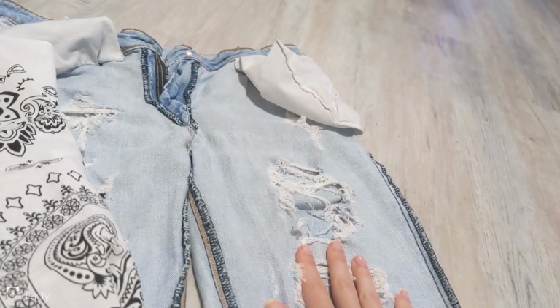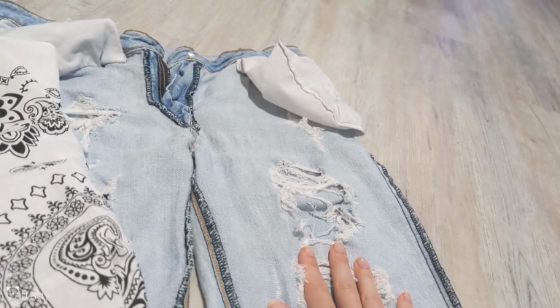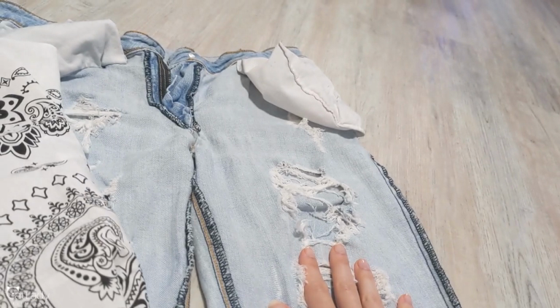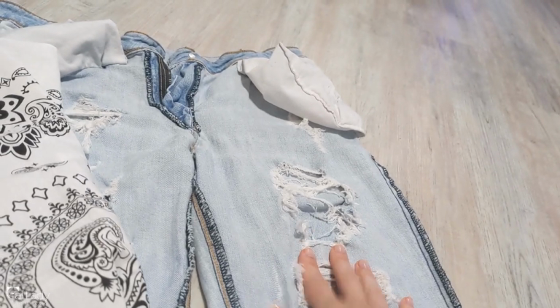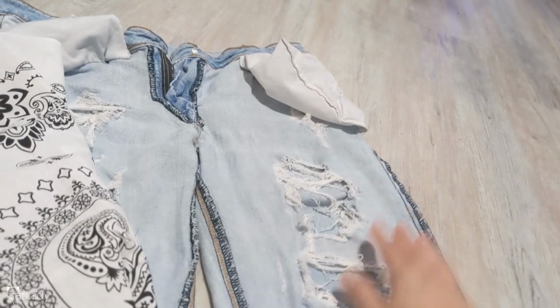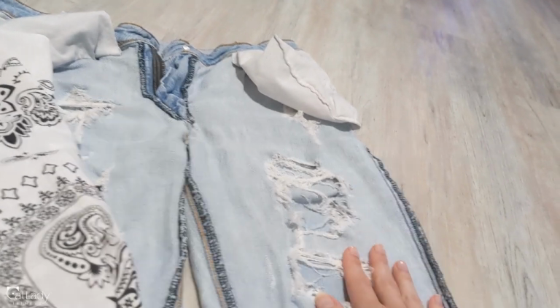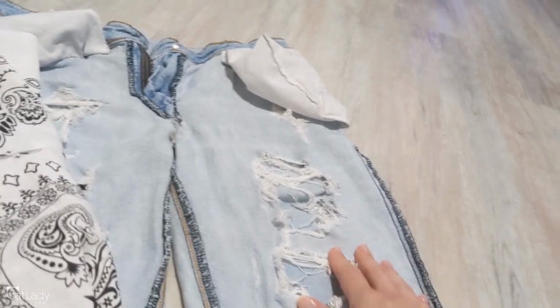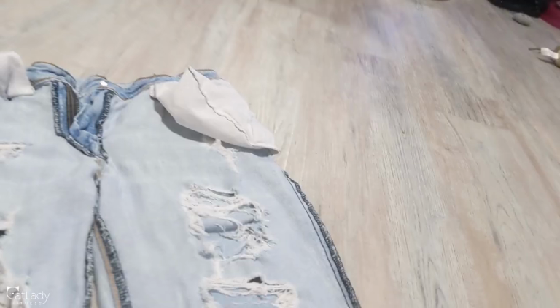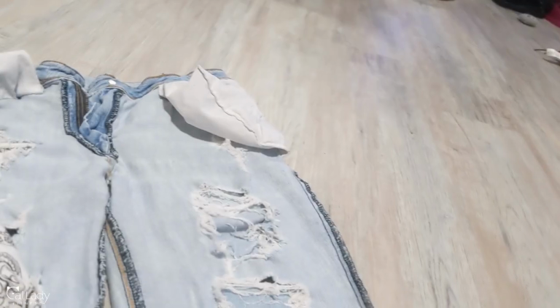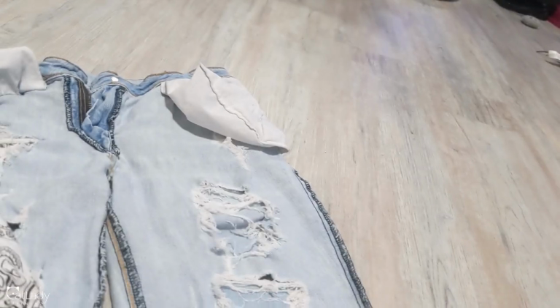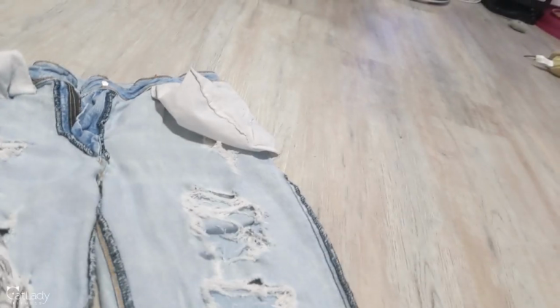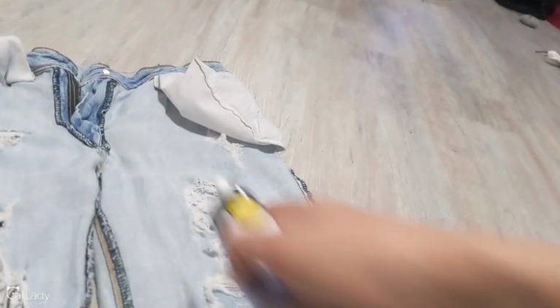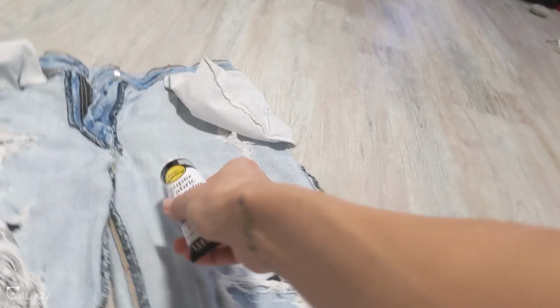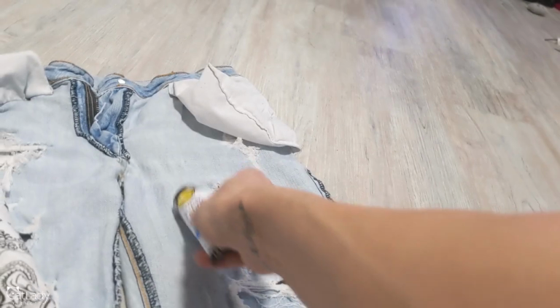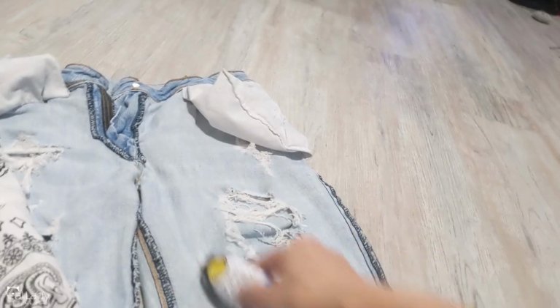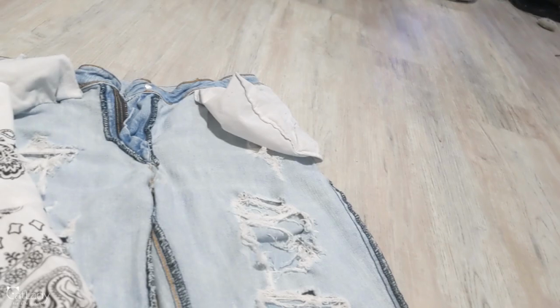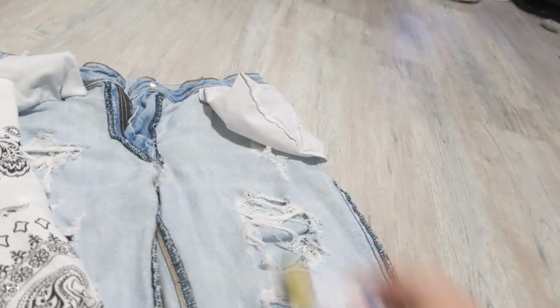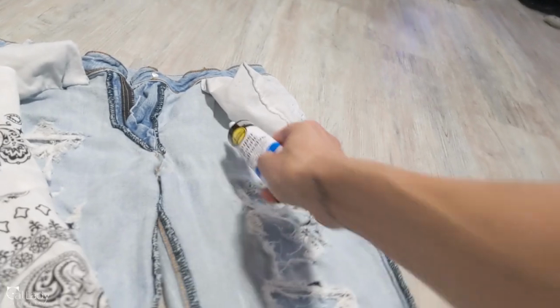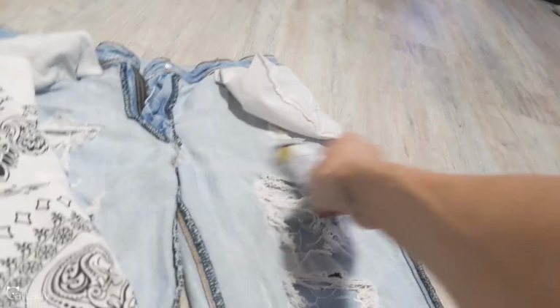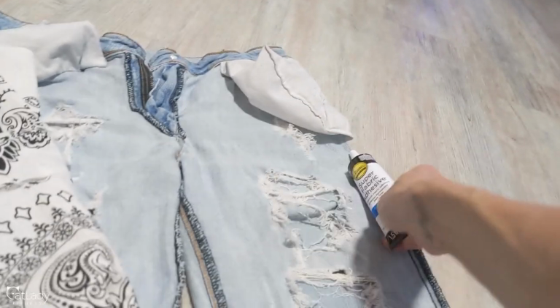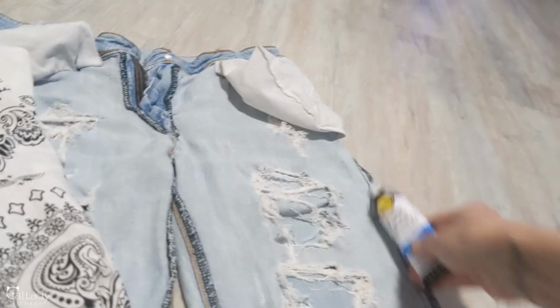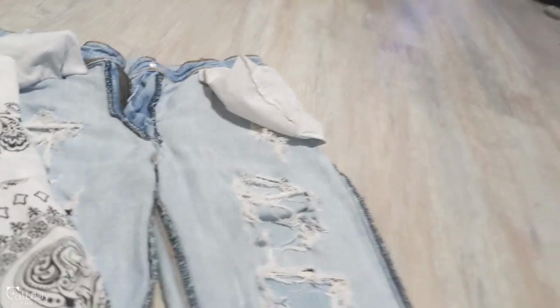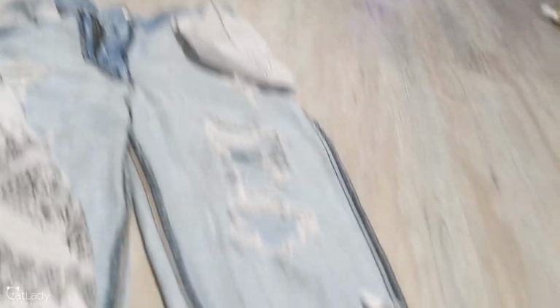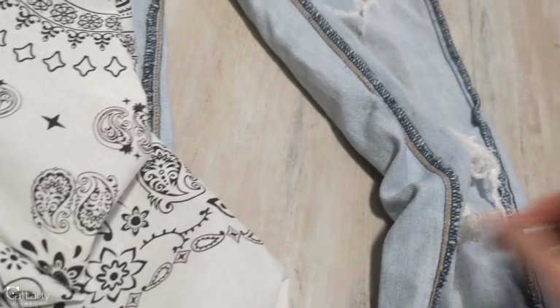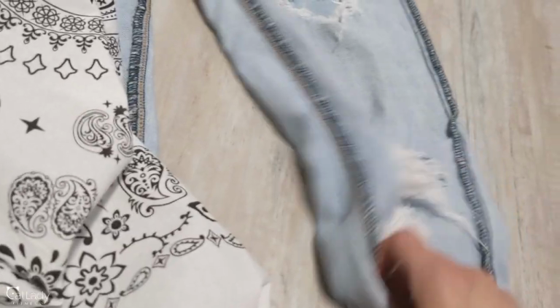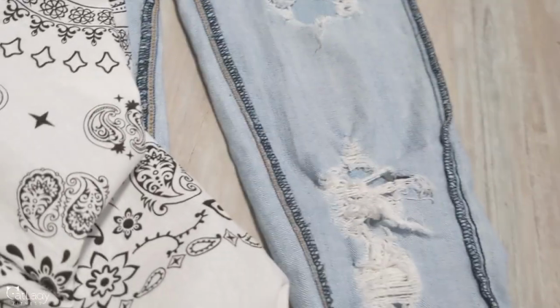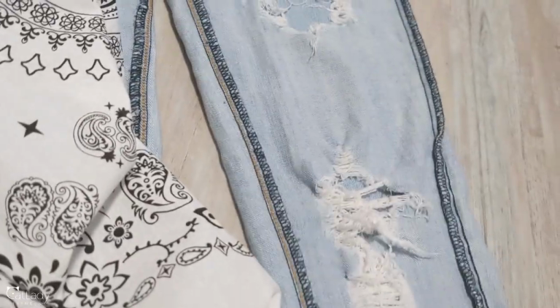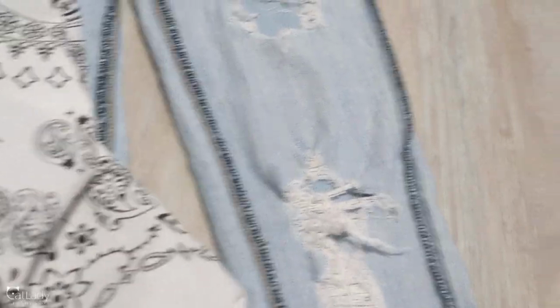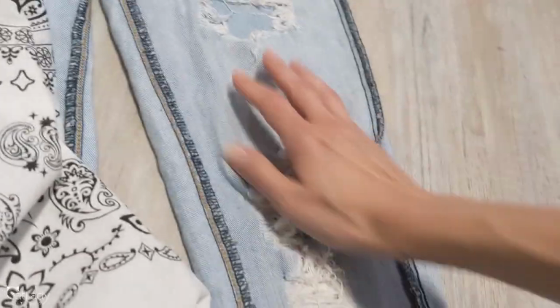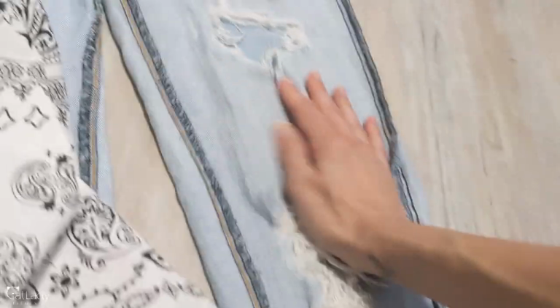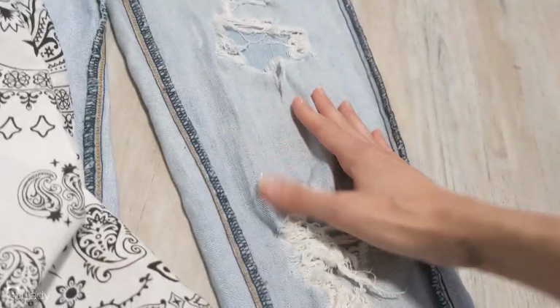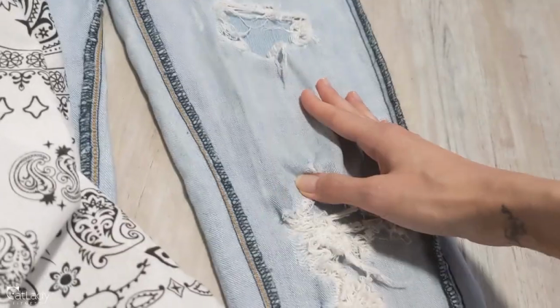It's just bare skin, and I don't like that. So I'm just going to put glue around like this, and then see how it looks from there.